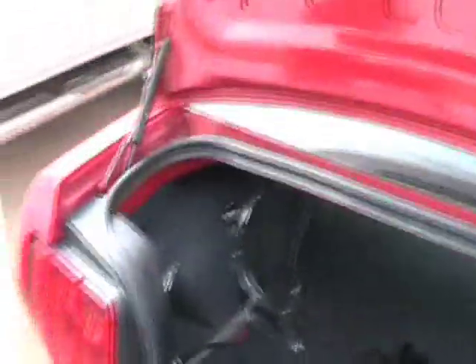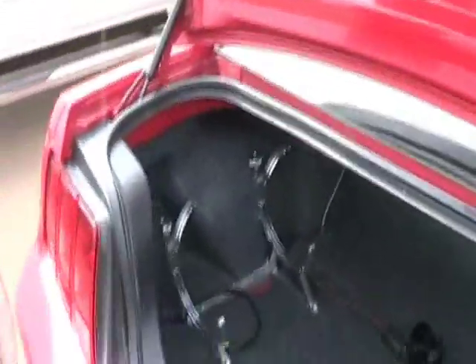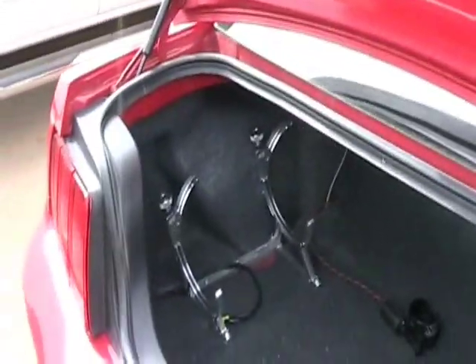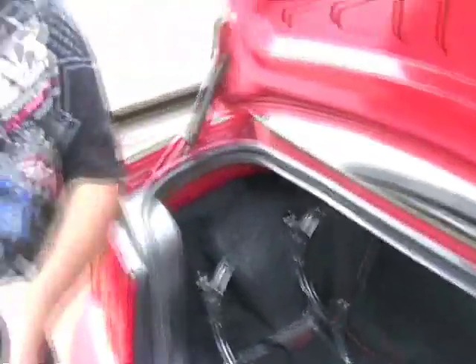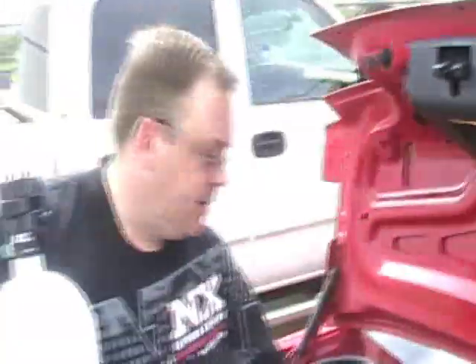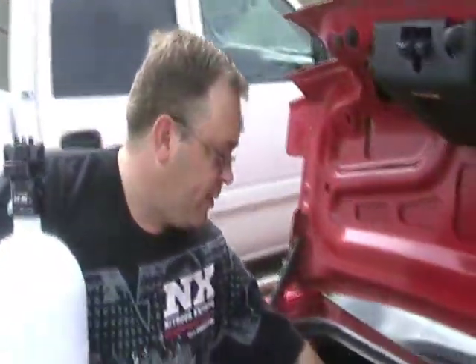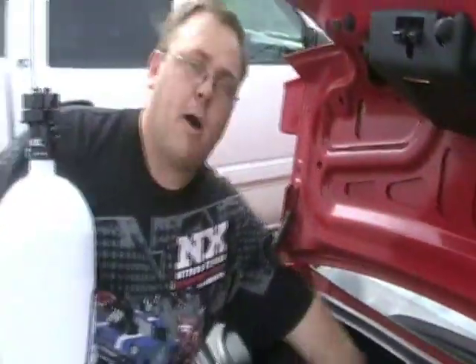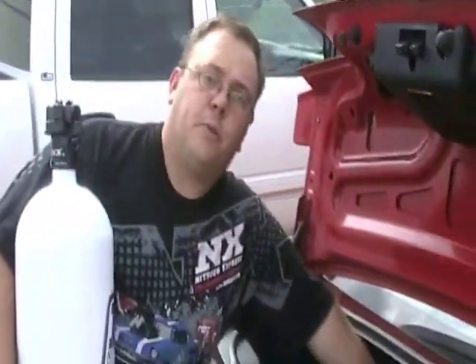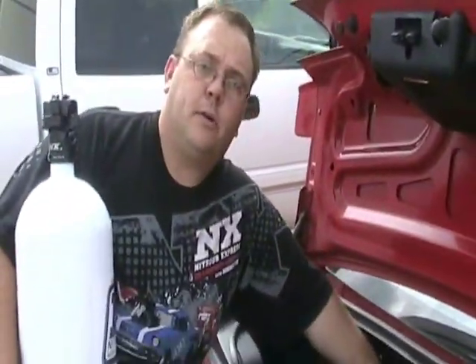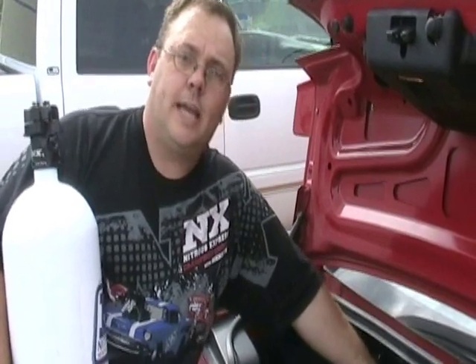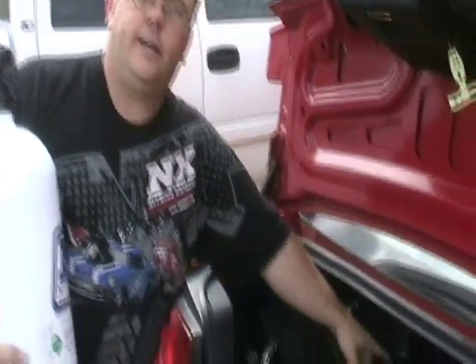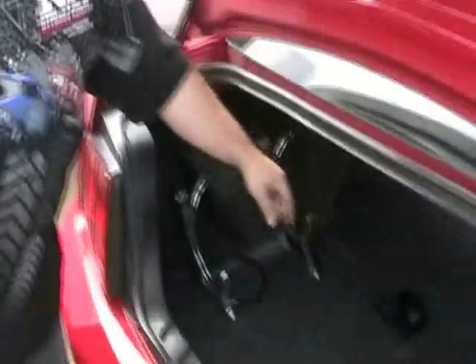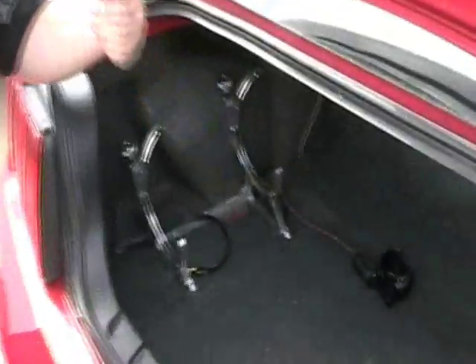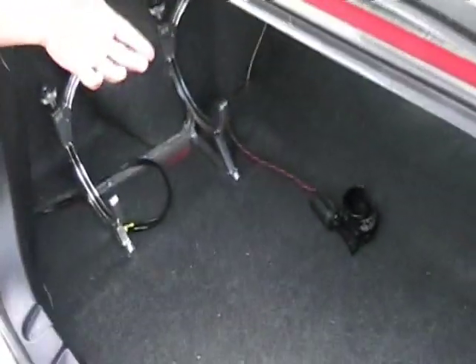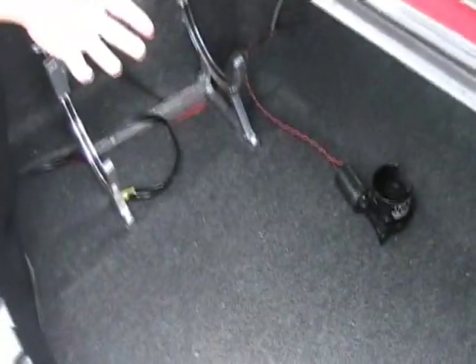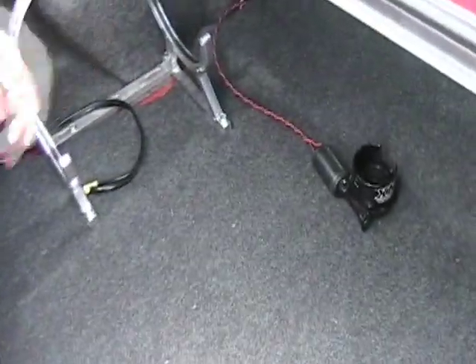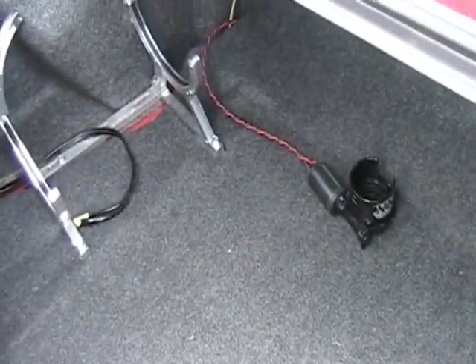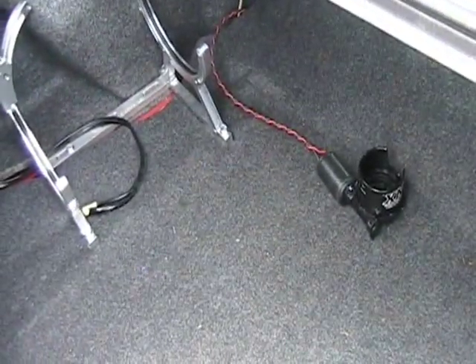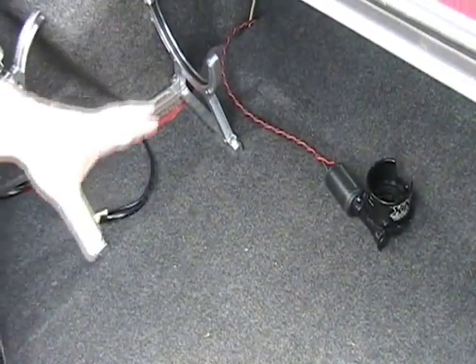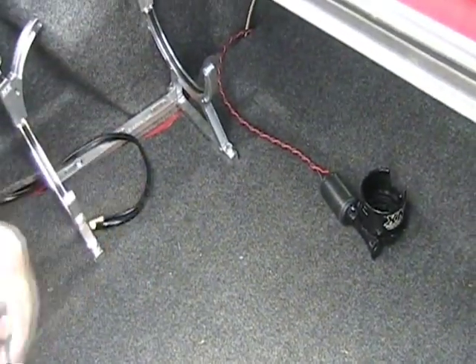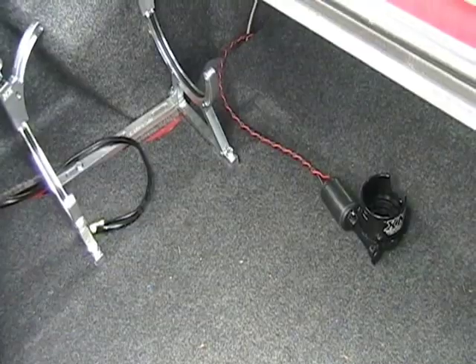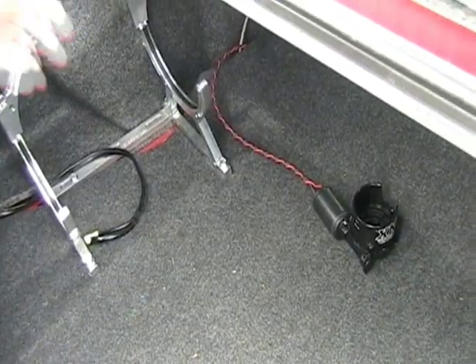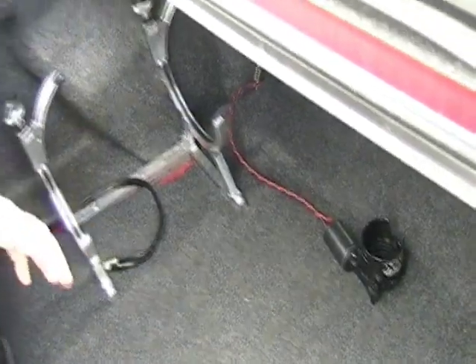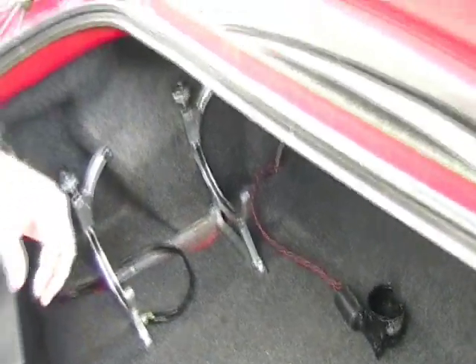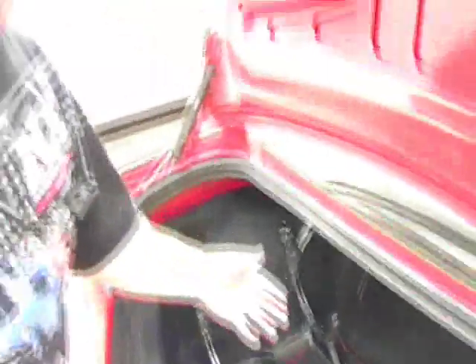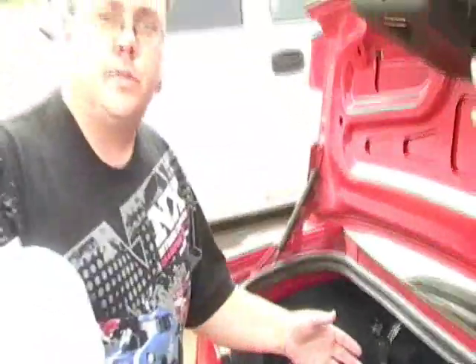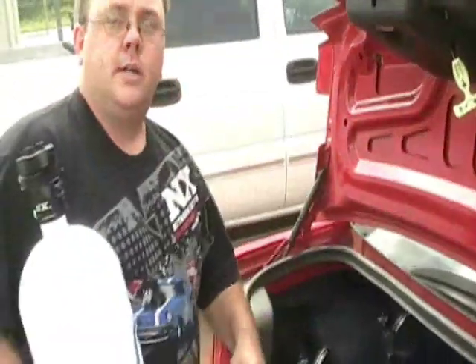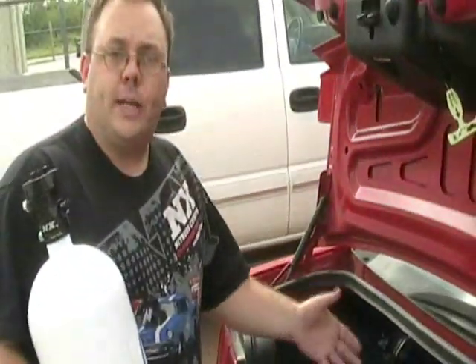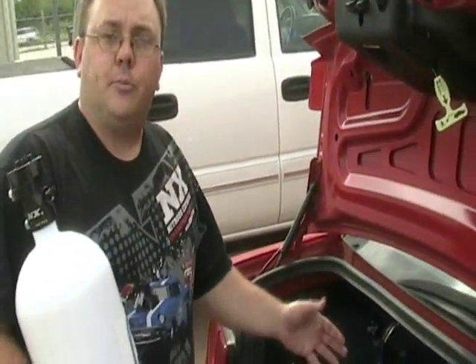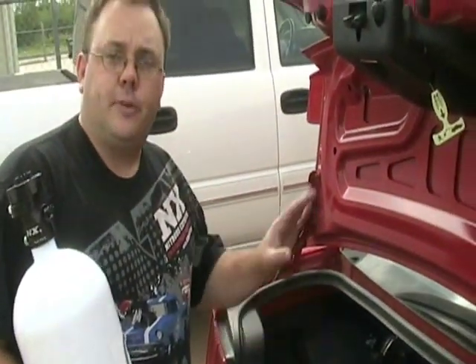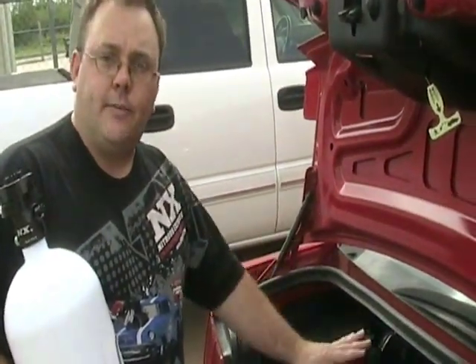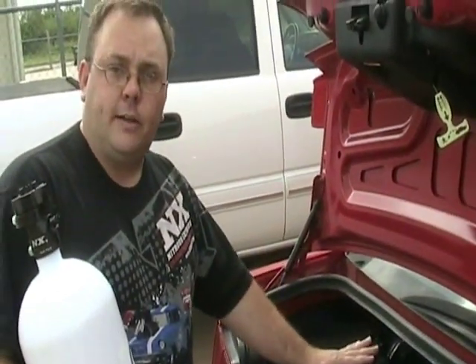As you can see, I have my remote bottle opener motor laying in here. Whenever I go to change the bottle, I don't have to remove this. There's no big goofy clamp like some of our competitors use. It's quick and easy to remove — I can just leave it right there.